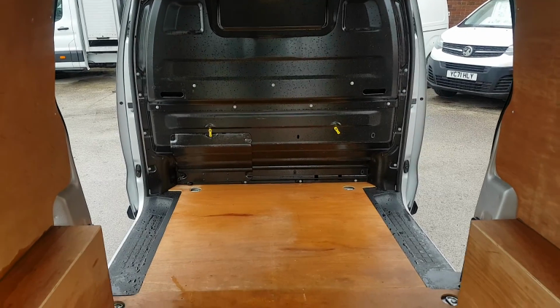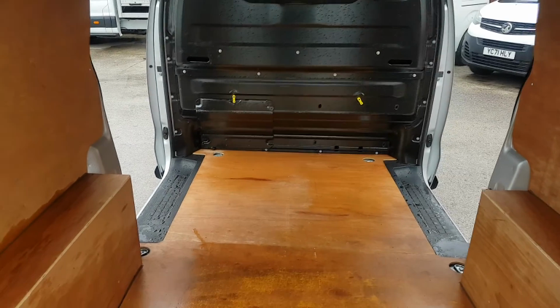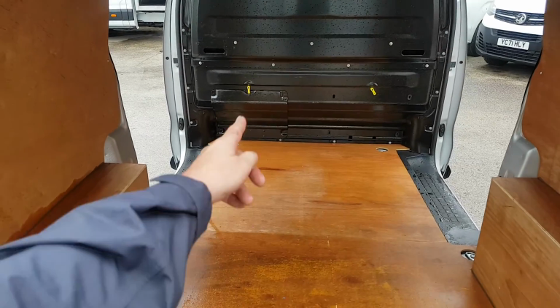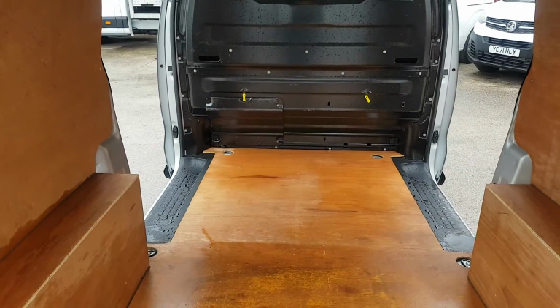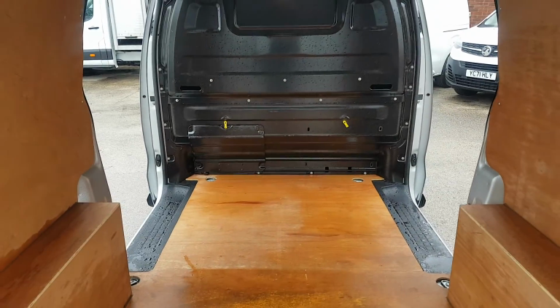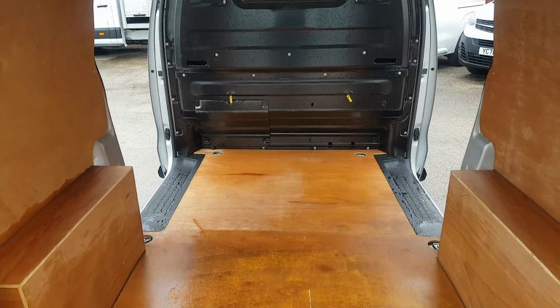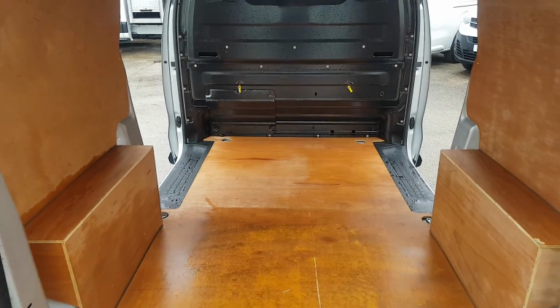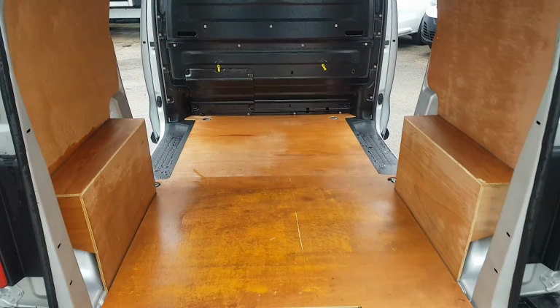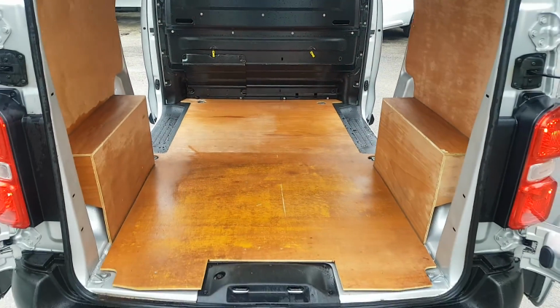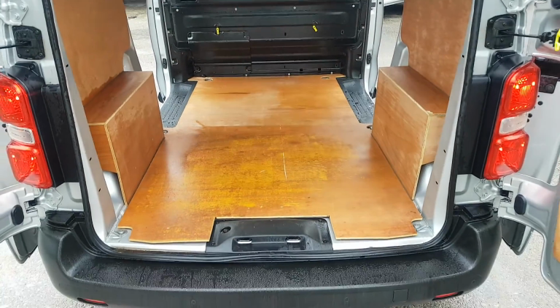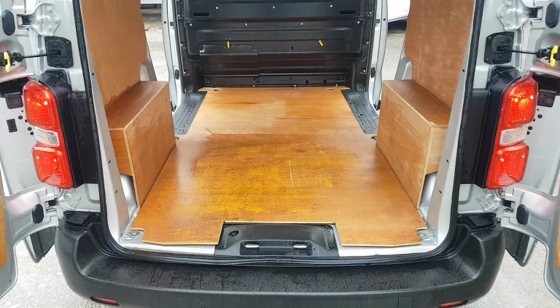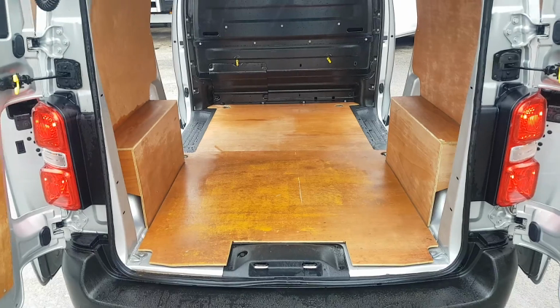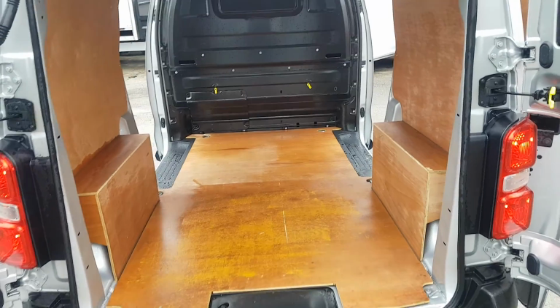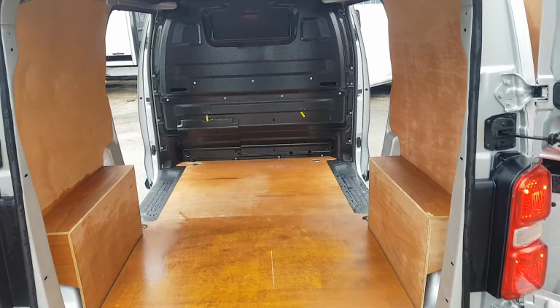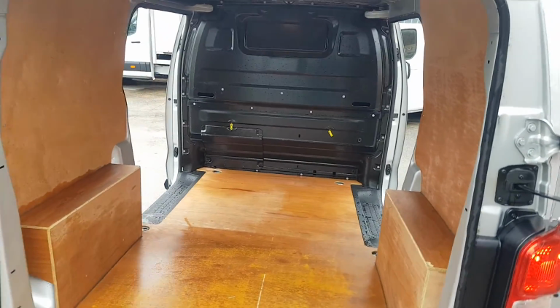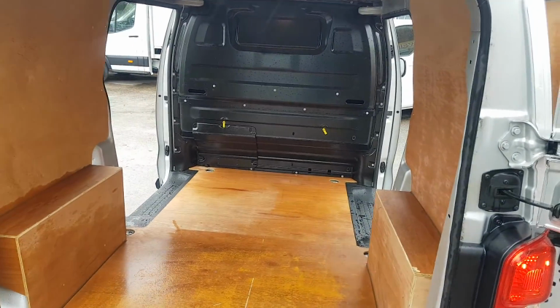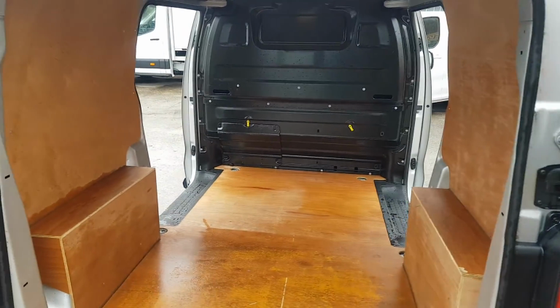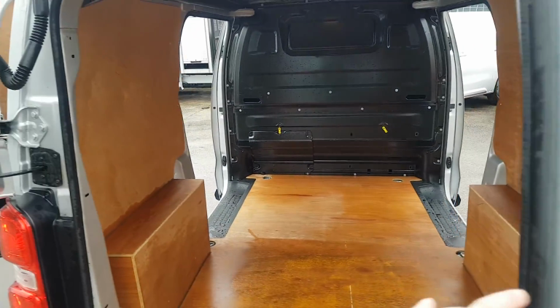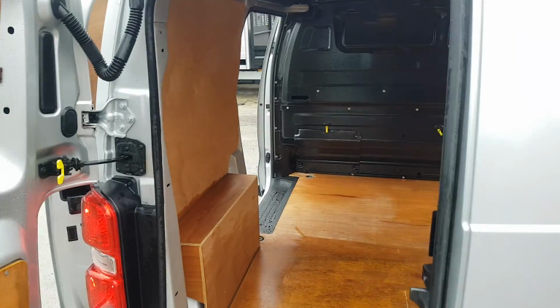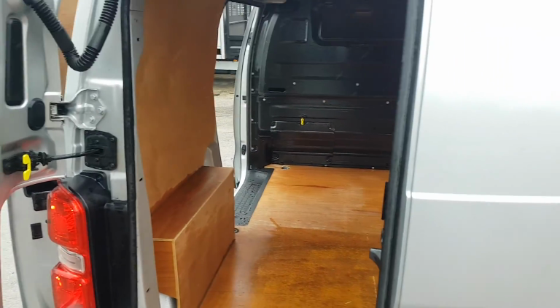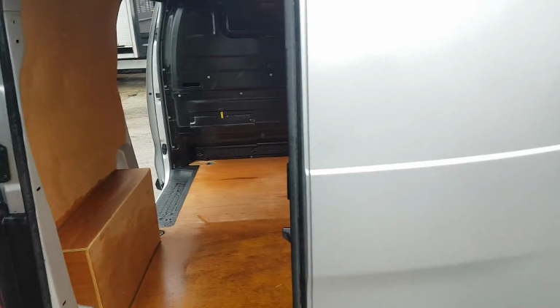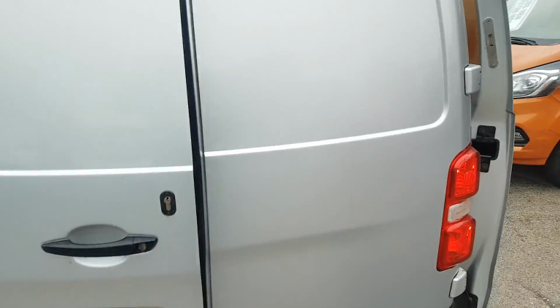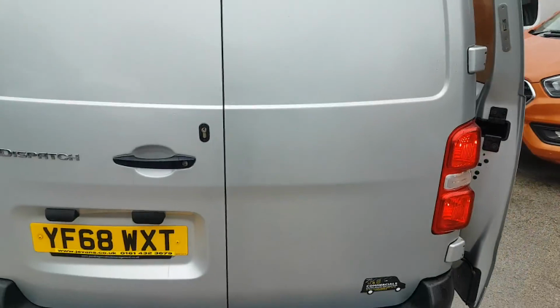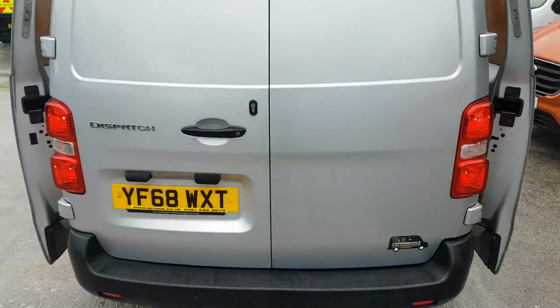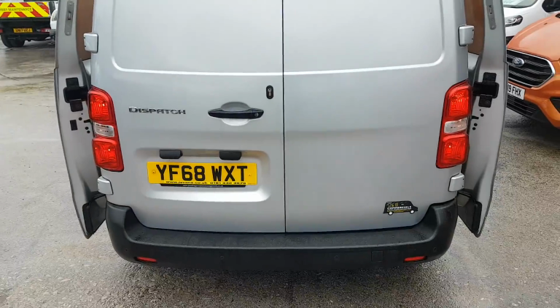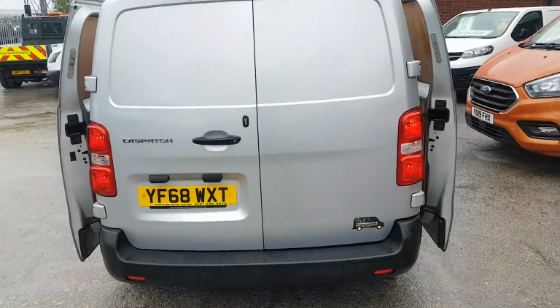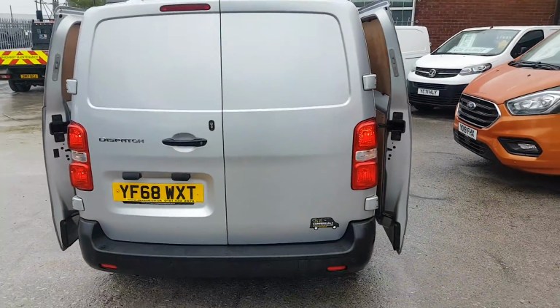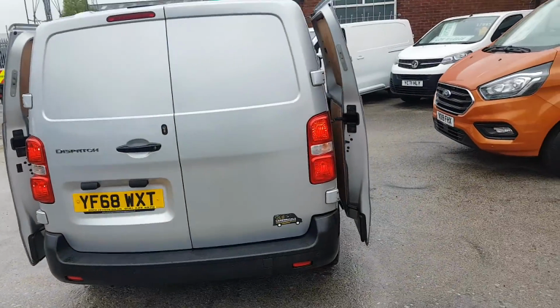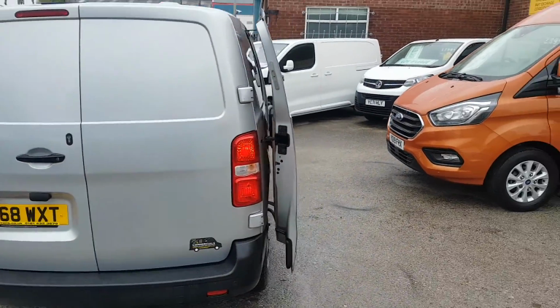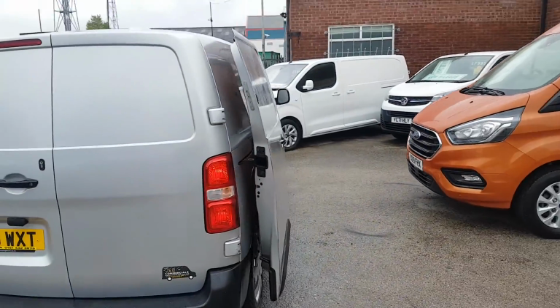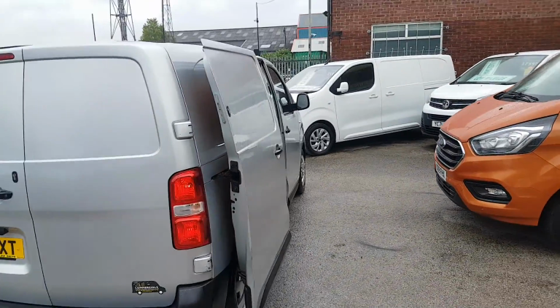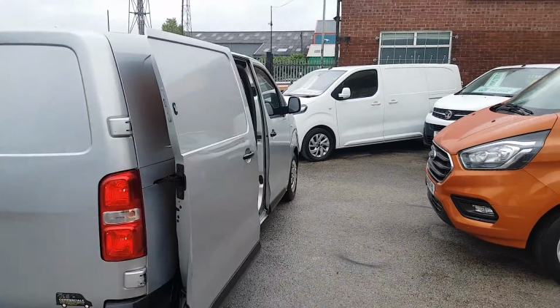It's got a little drop-down flap door there, so if you've got extra pipes or poles you want to slide them under the passenger seat. Parking sensors which highlights into the monitor on the dashboard.